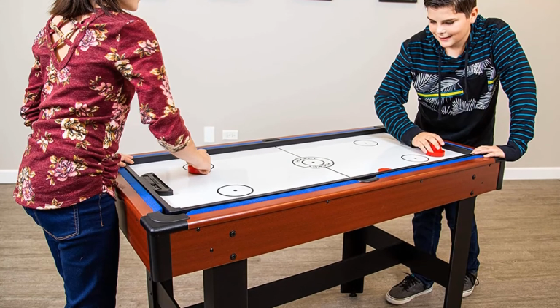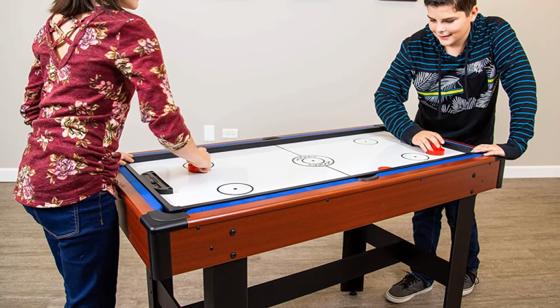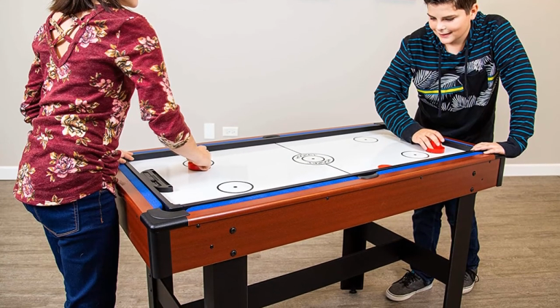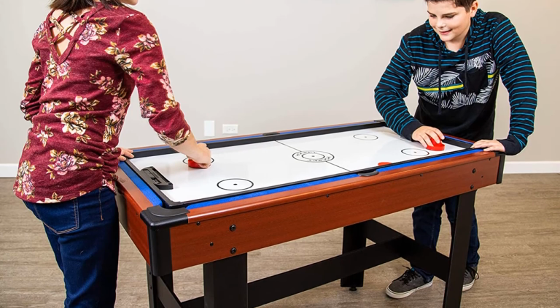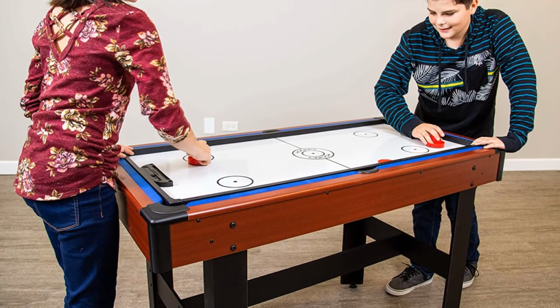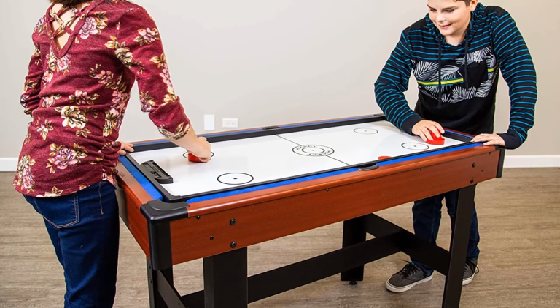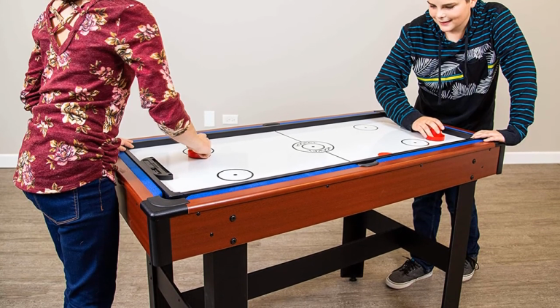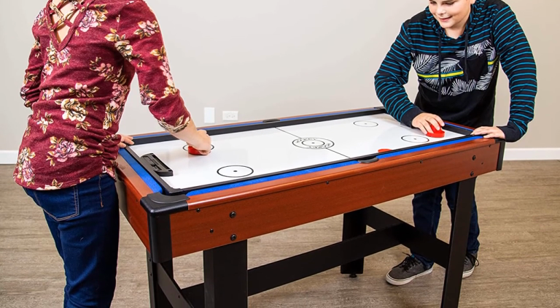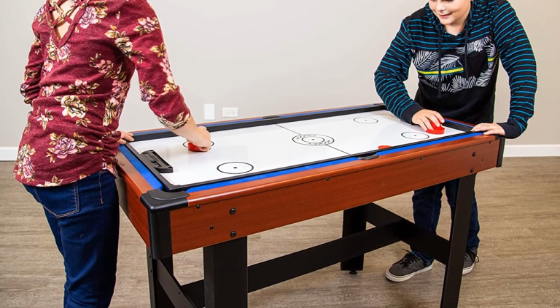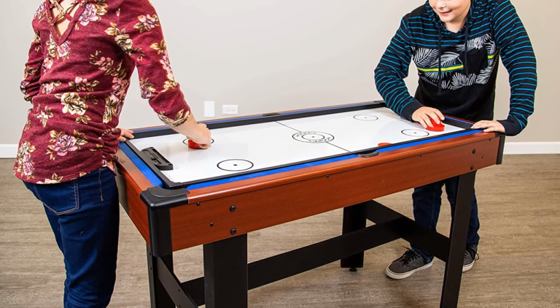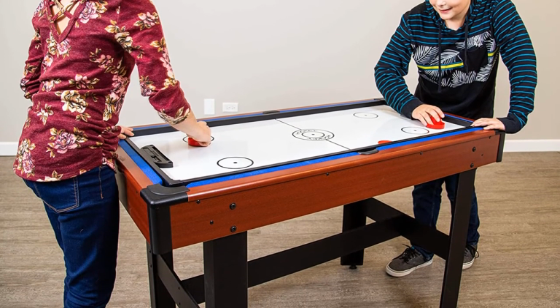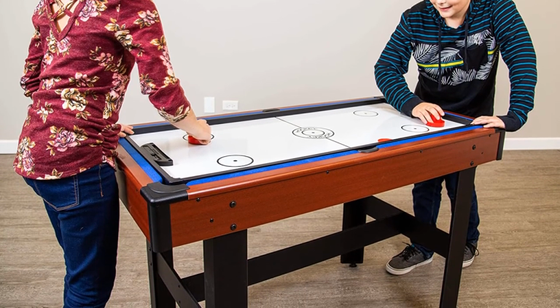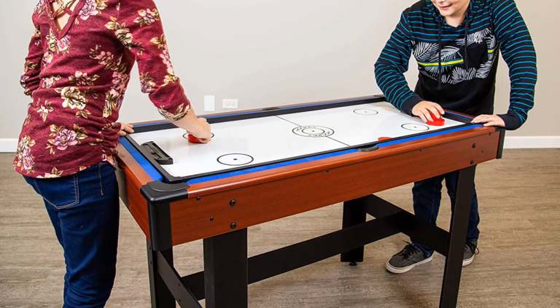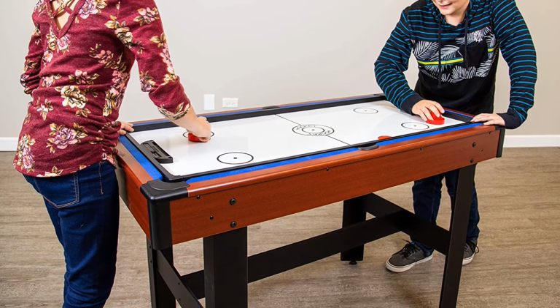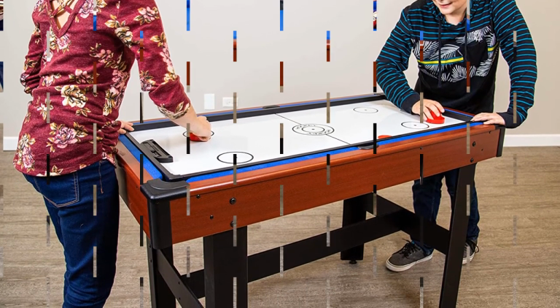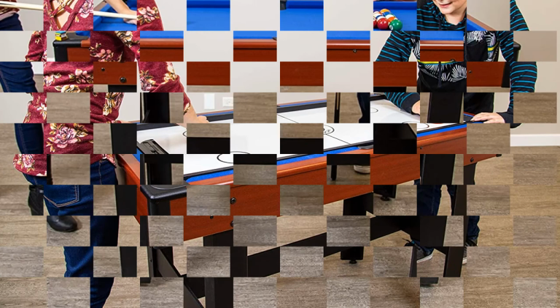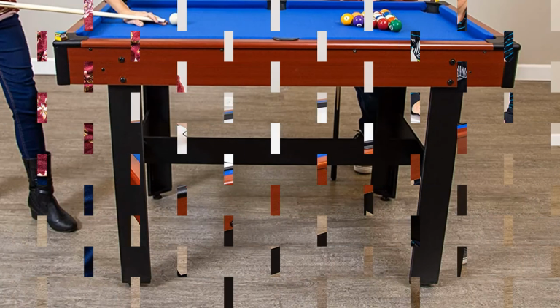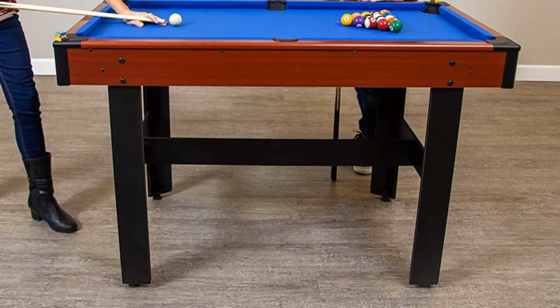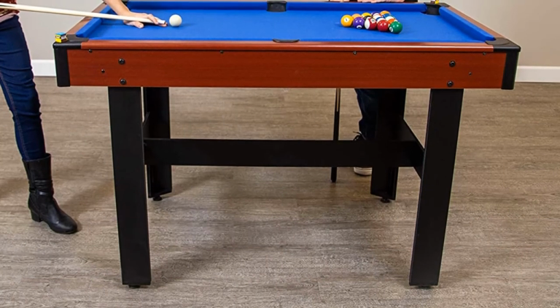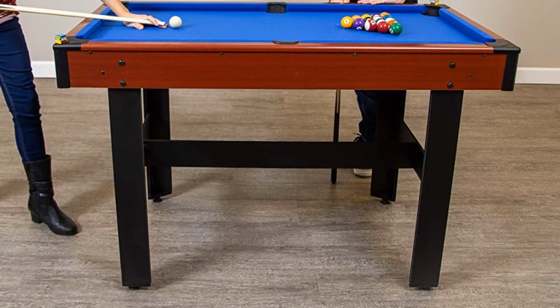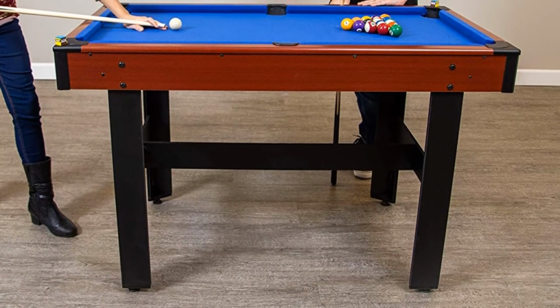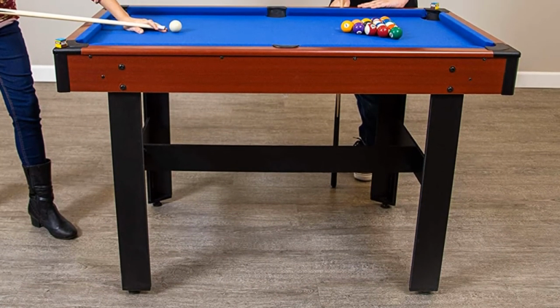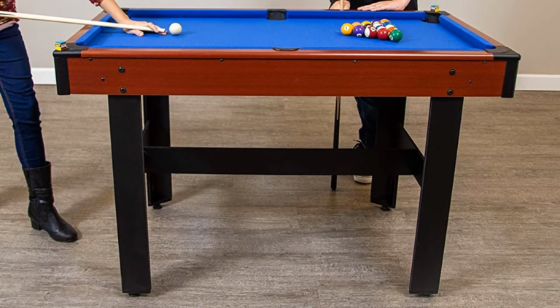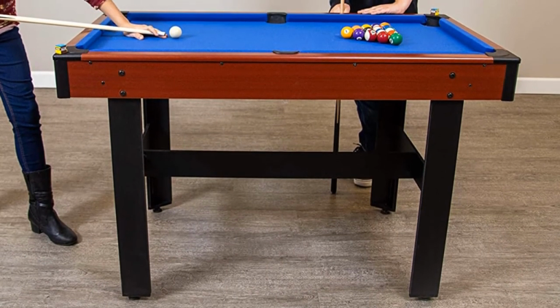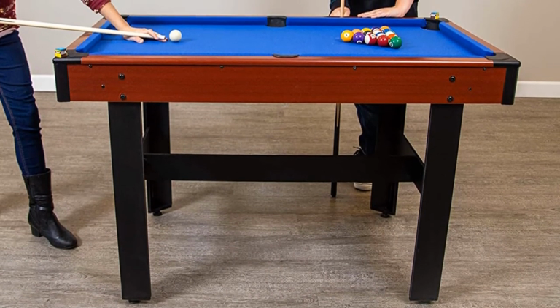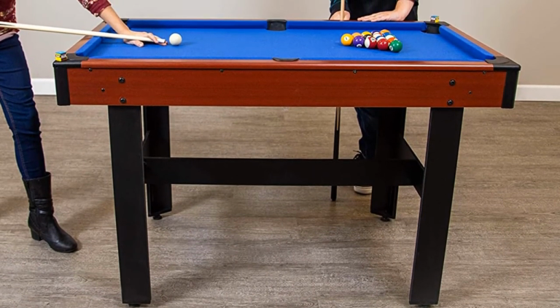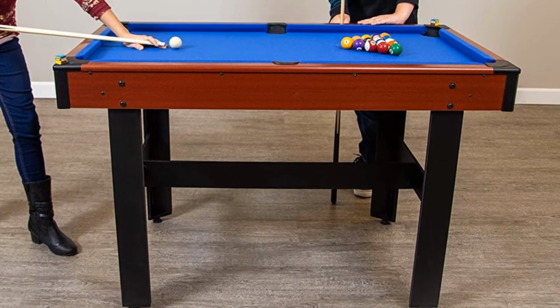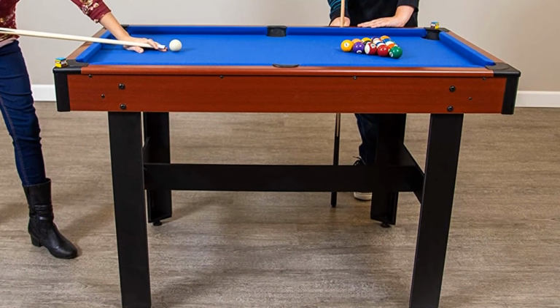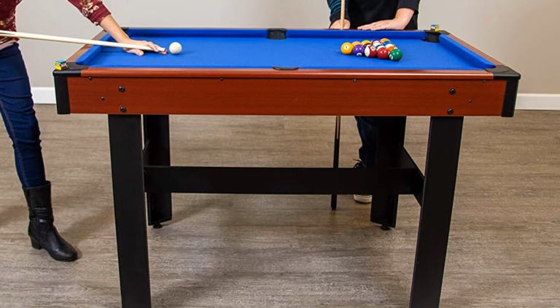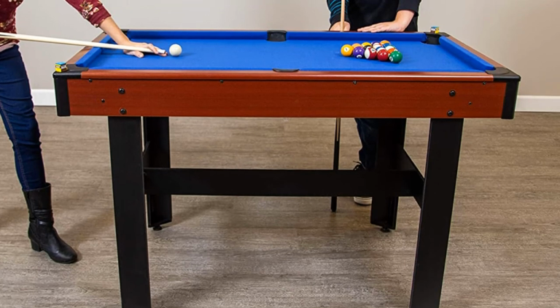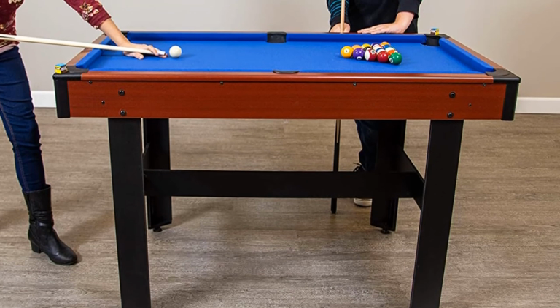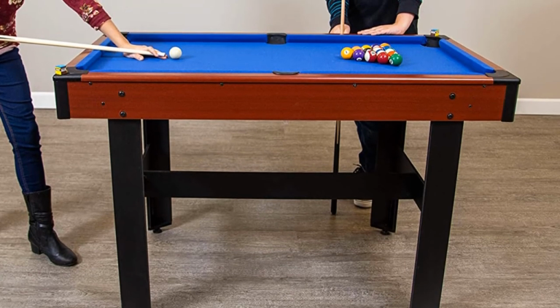Enjoy competitive pool, fast-paced table tennis, and exciting glide-hockey in one handsome, sleek table. Easily switch games with lightweight, durable tabletops that are easy to remove and store.